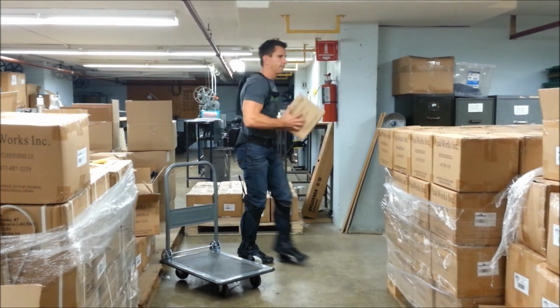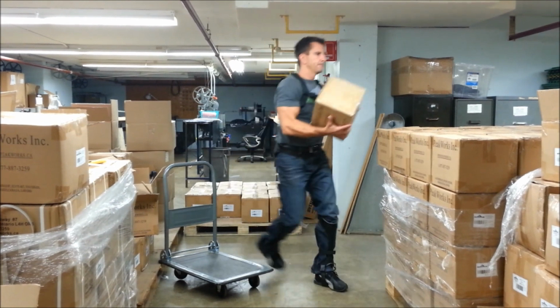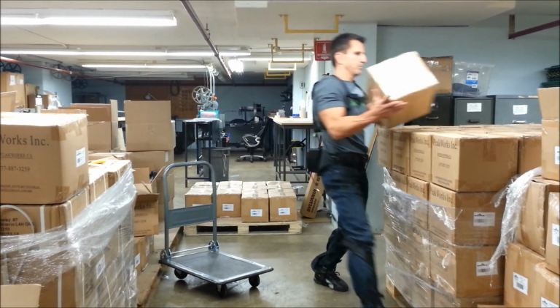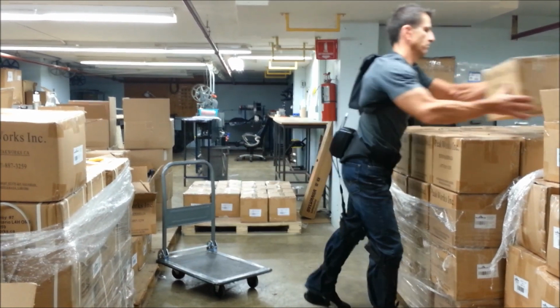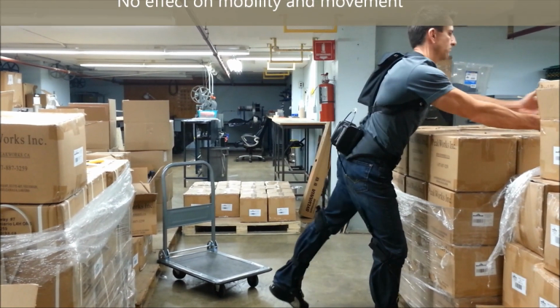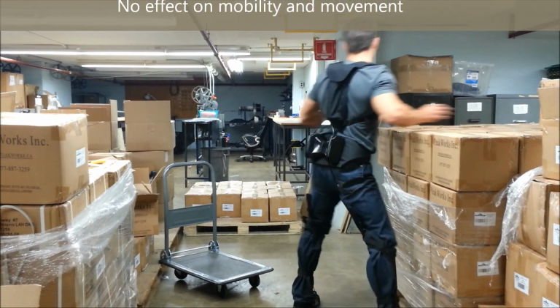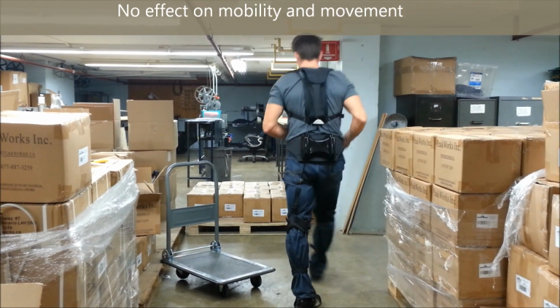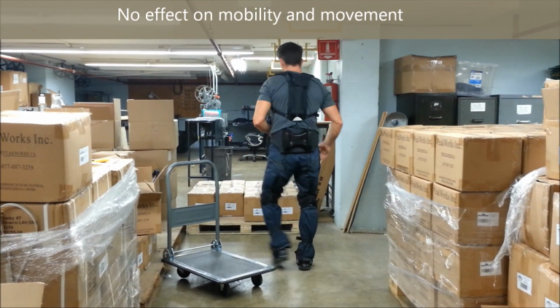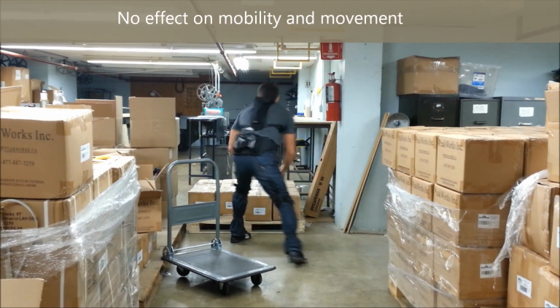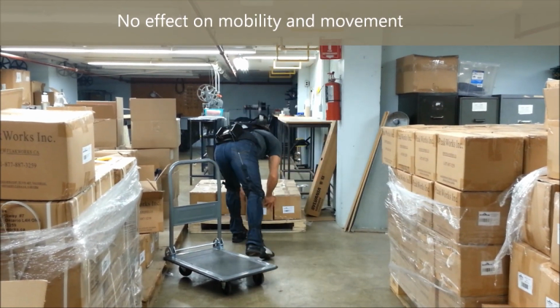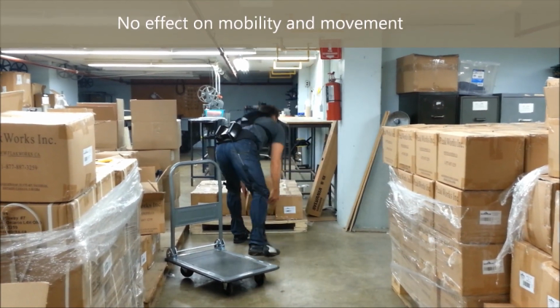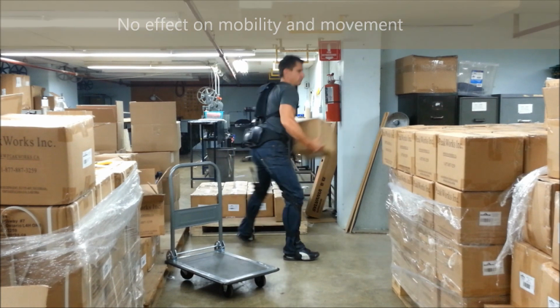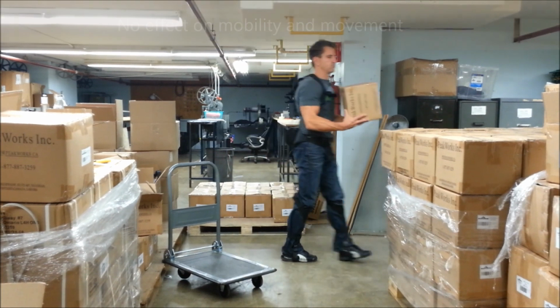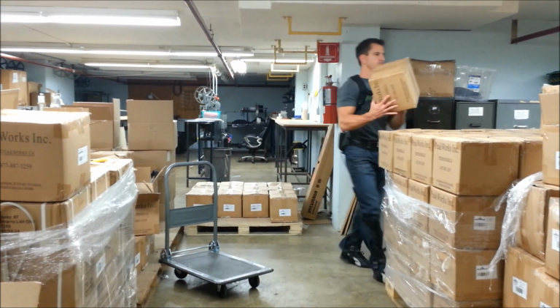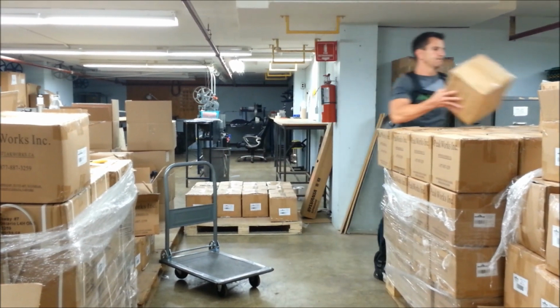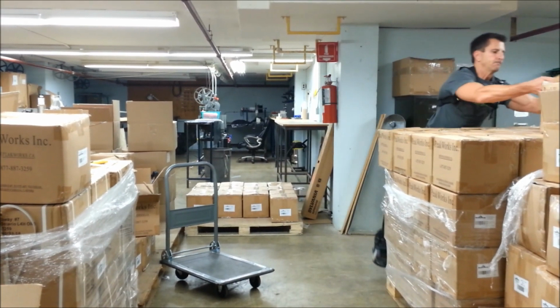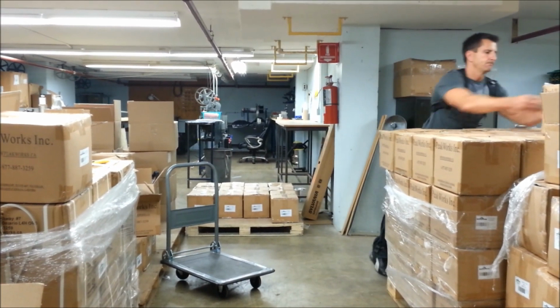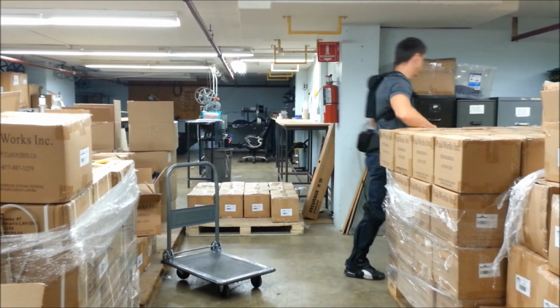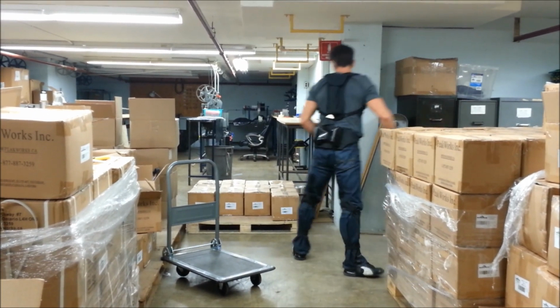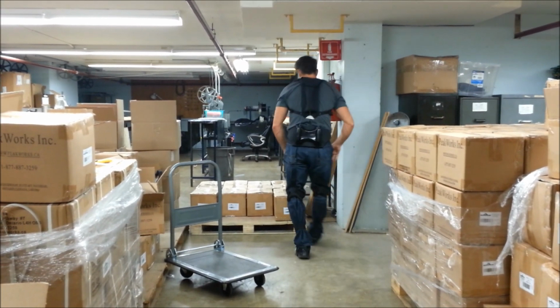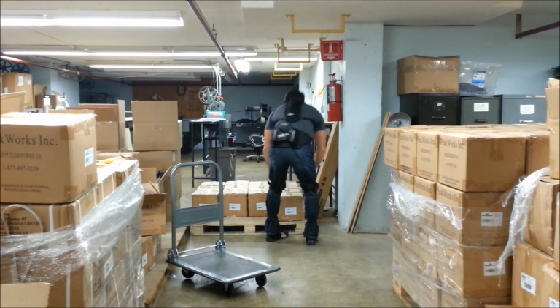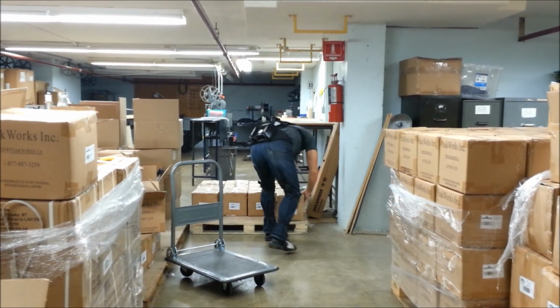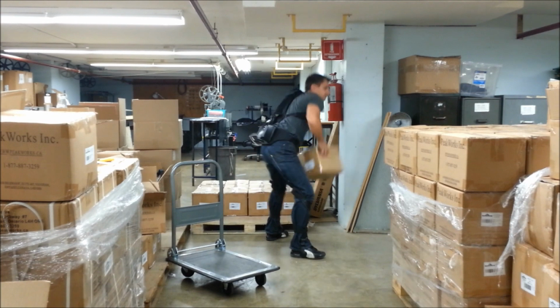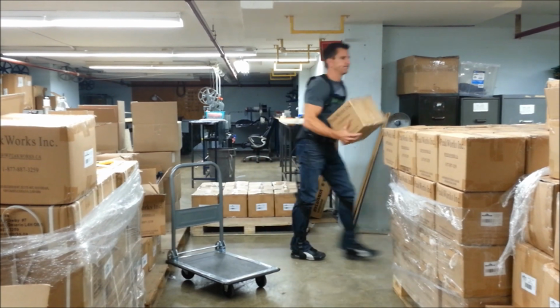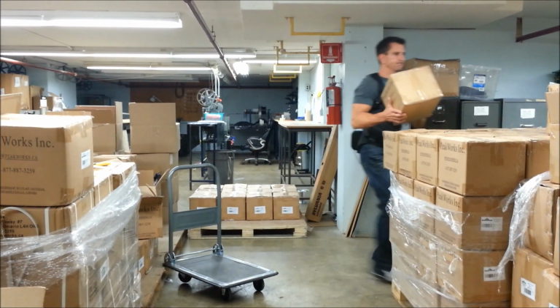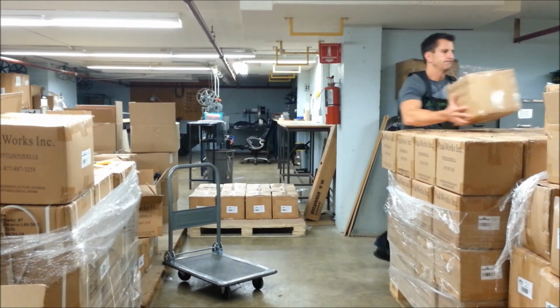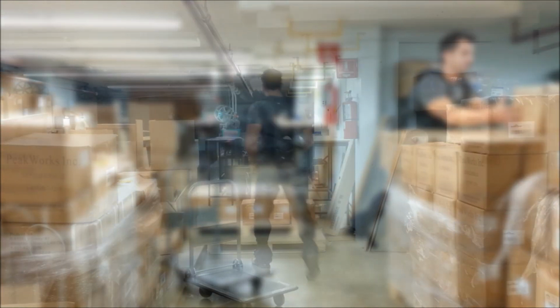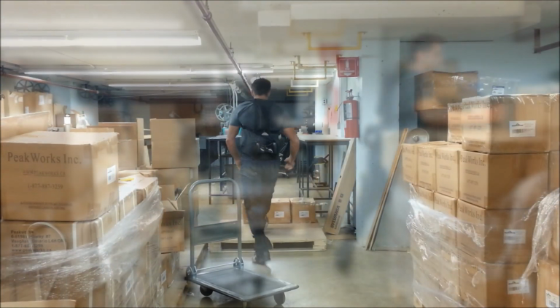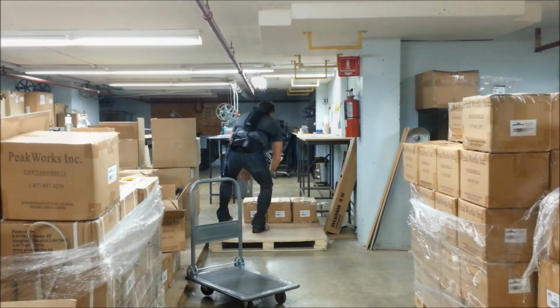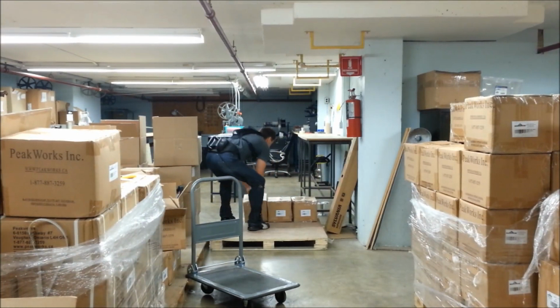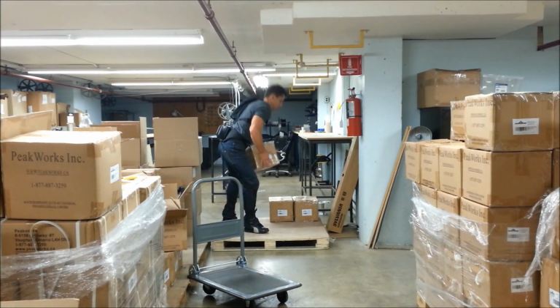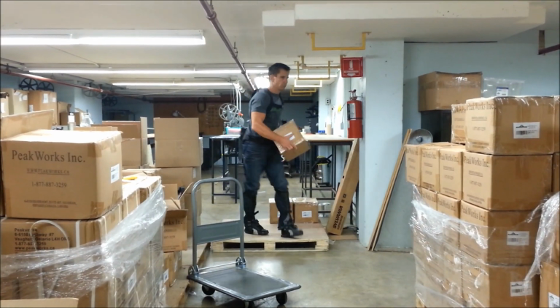Plaid has no effect on the user's movement and mobility thanks to its intuitive design and low-friction cabling system. This includes many different movements such as walking, crouching, lunging, stair climbing, using a ladder, and much more.